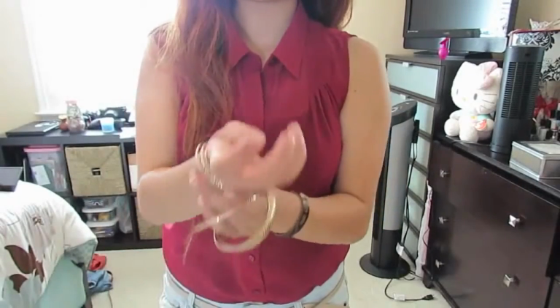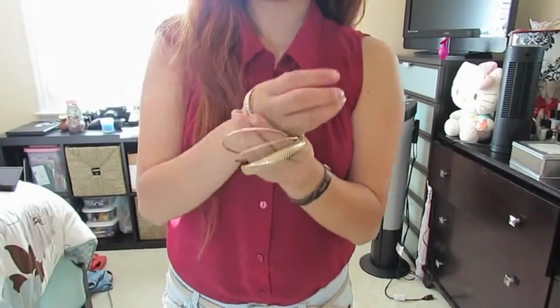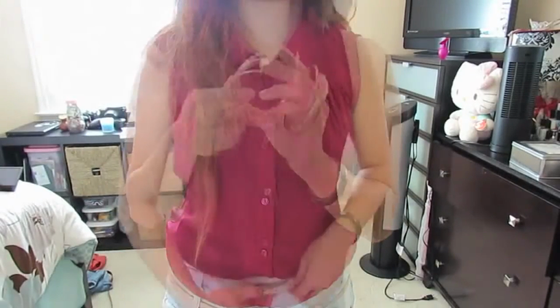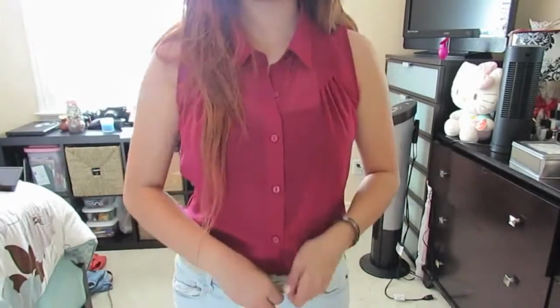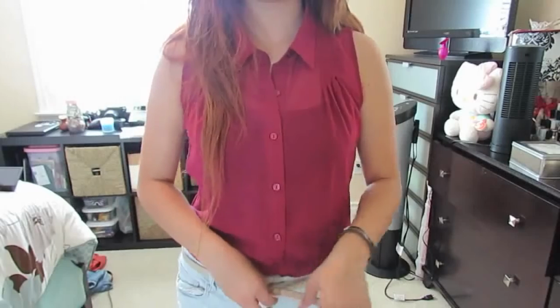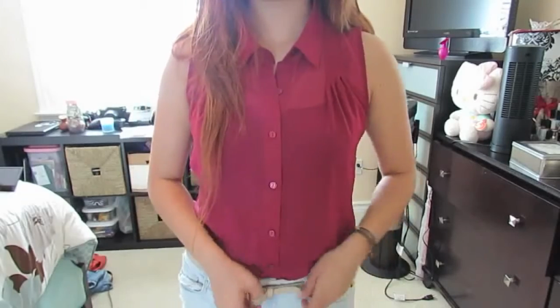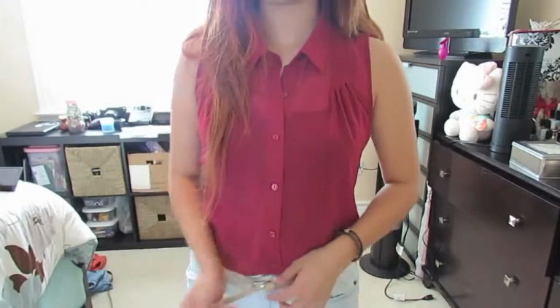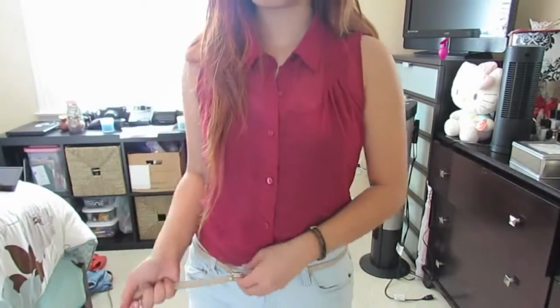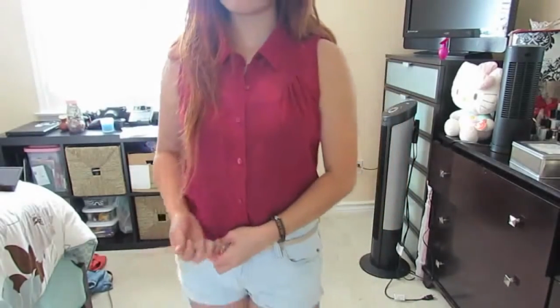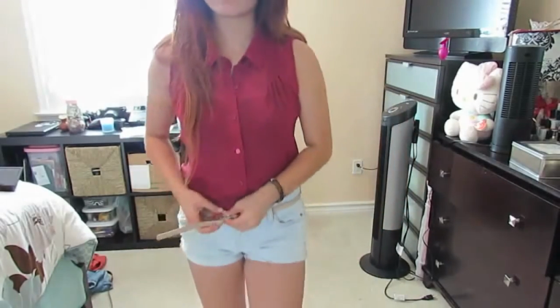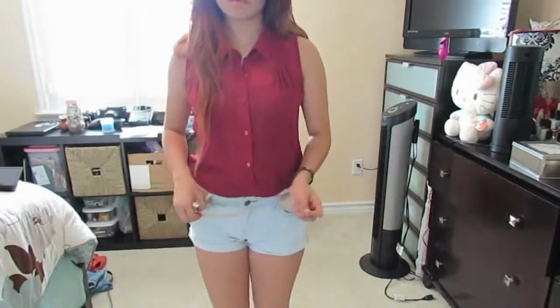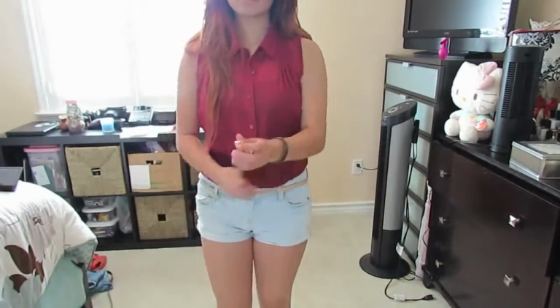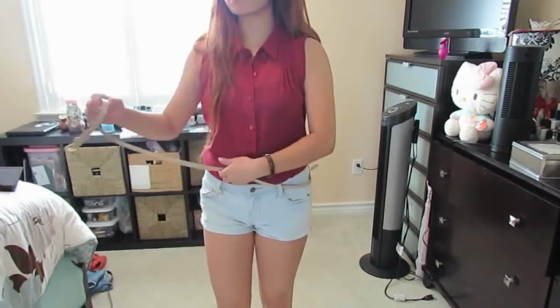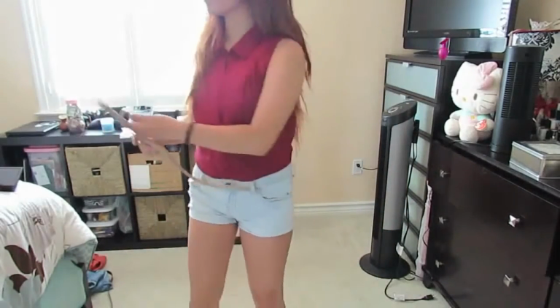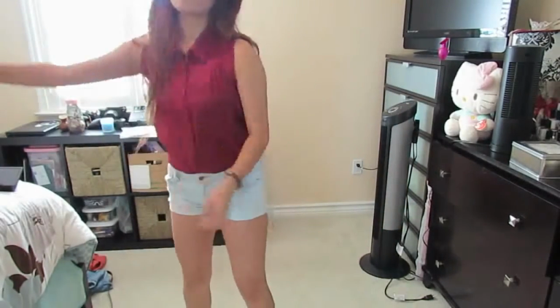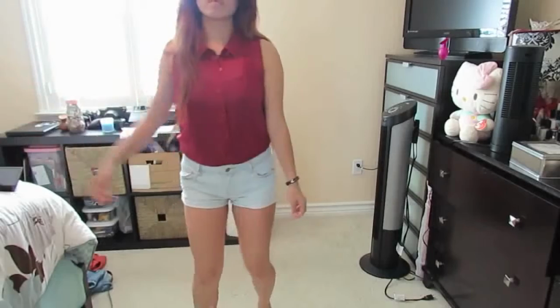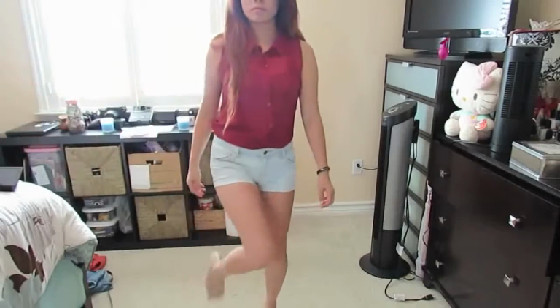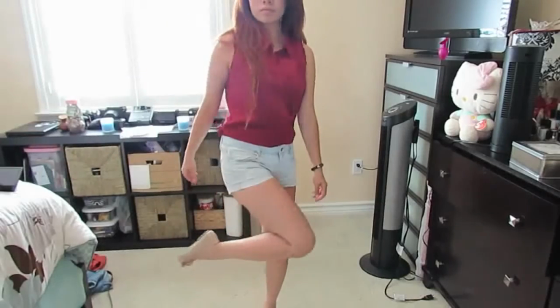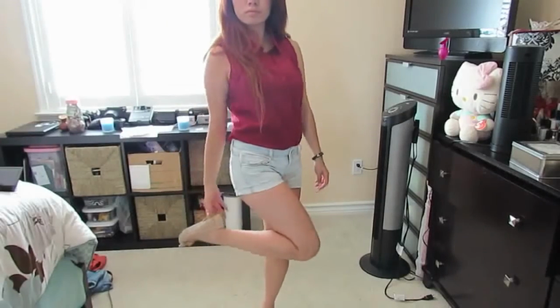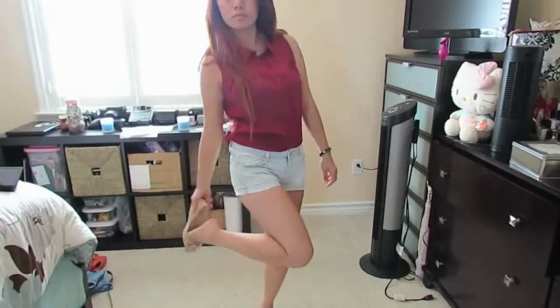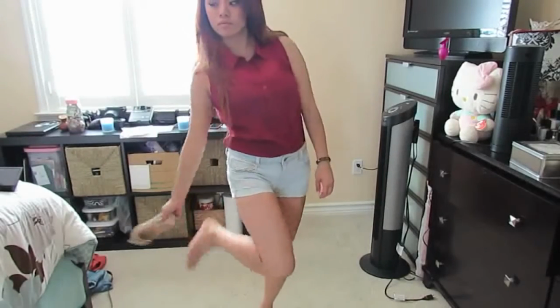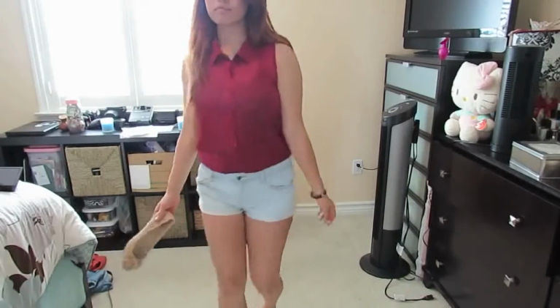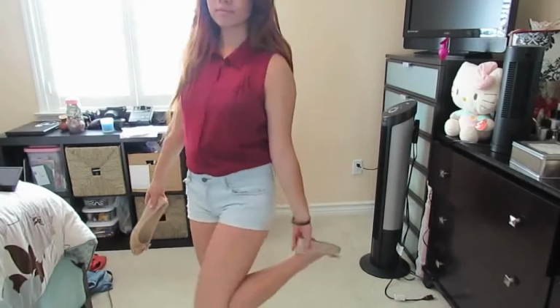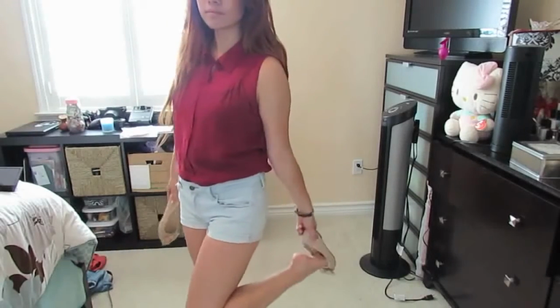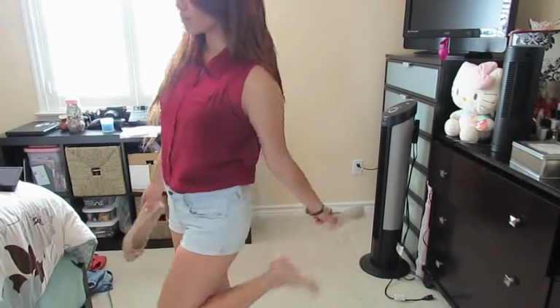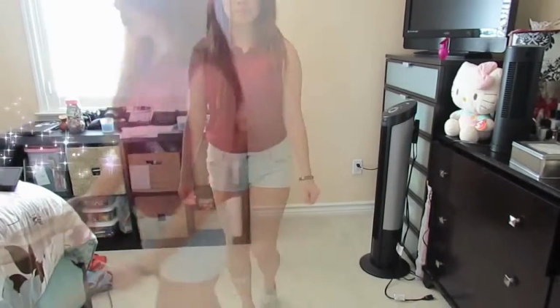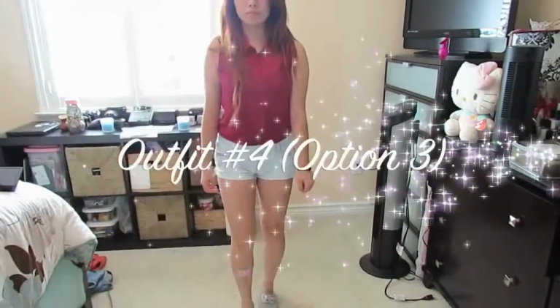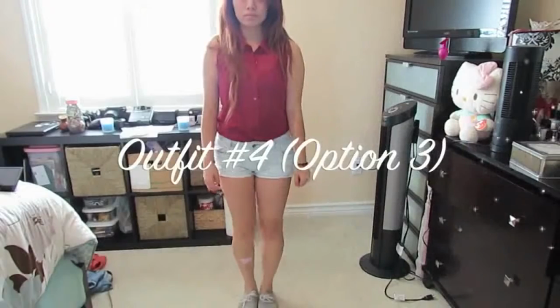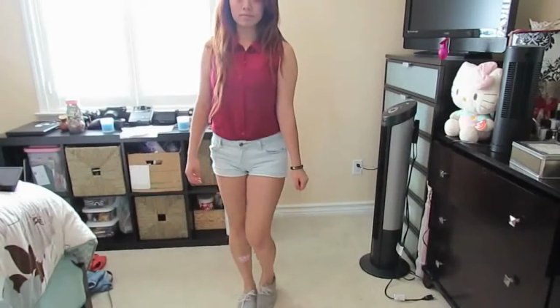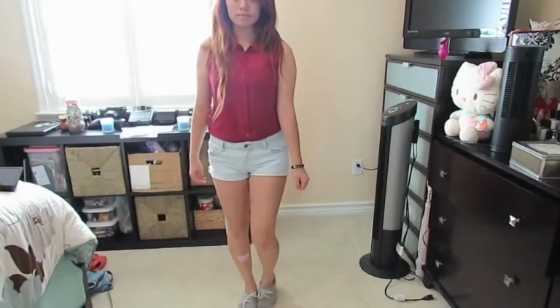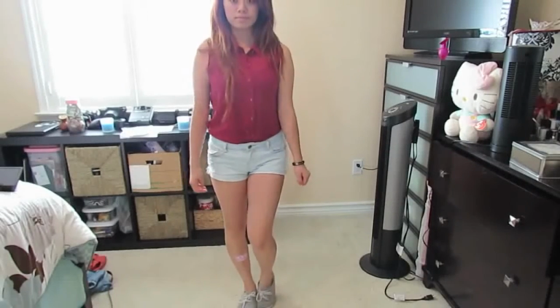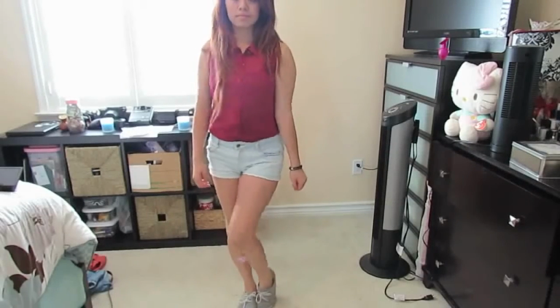And if you wanted to change up the look a little bit, you can take off the bangle bracelets, the belt, and the shoes, and instead add some gray sneakers.